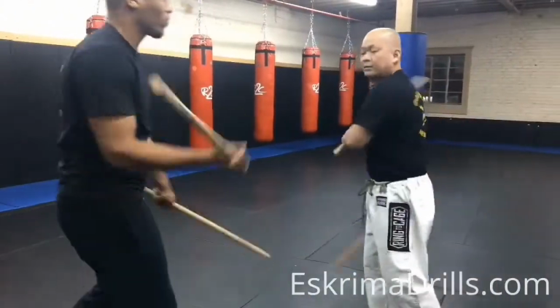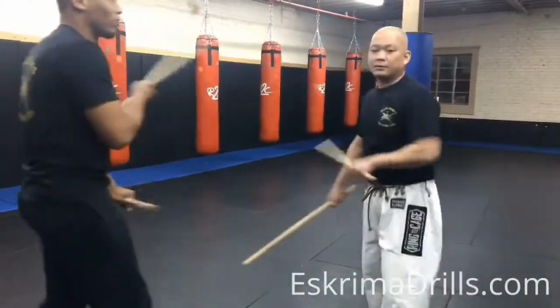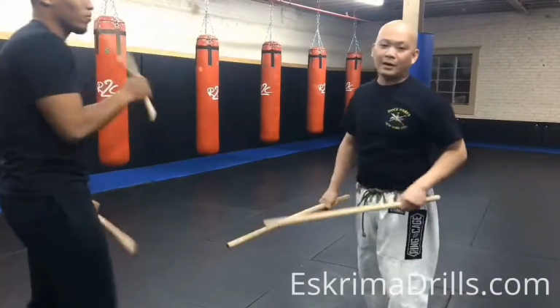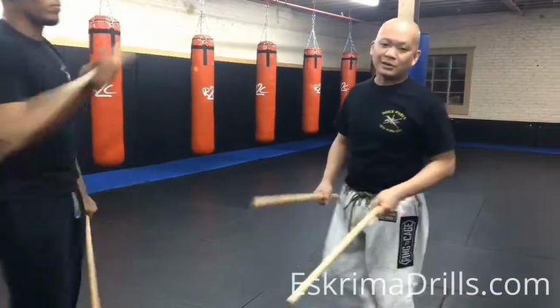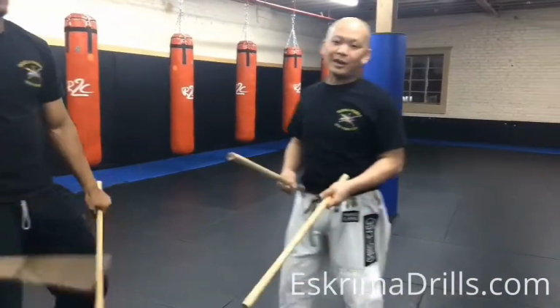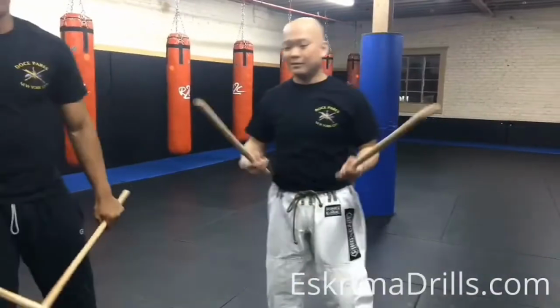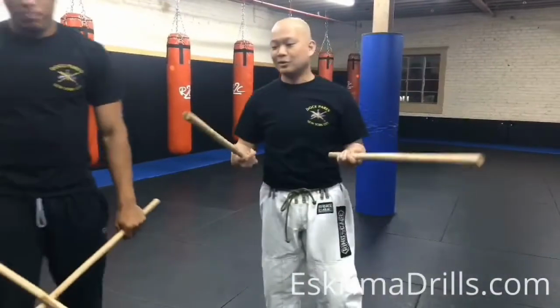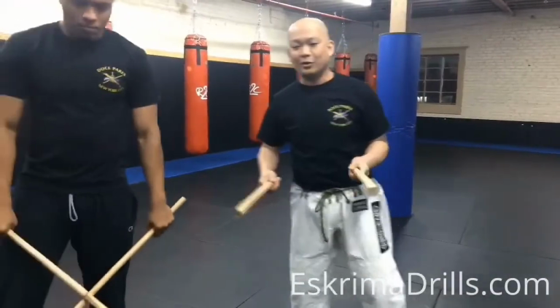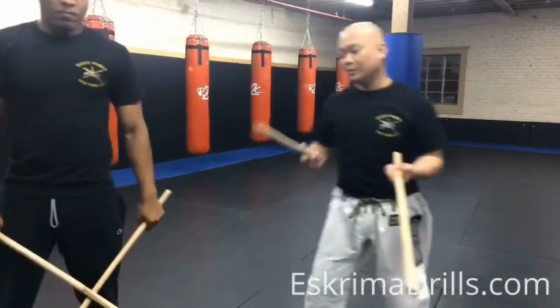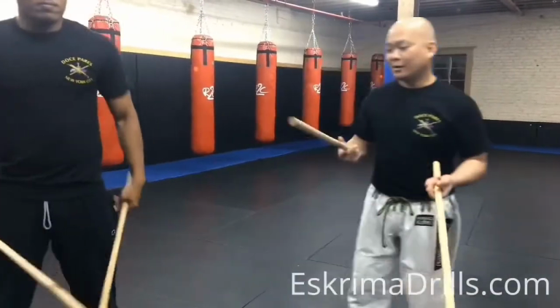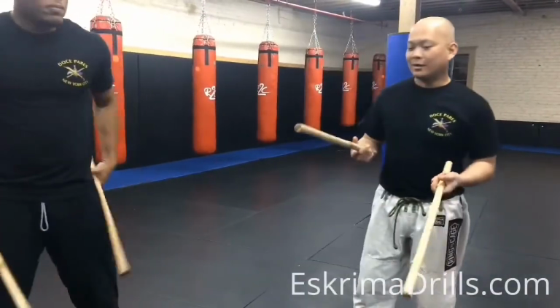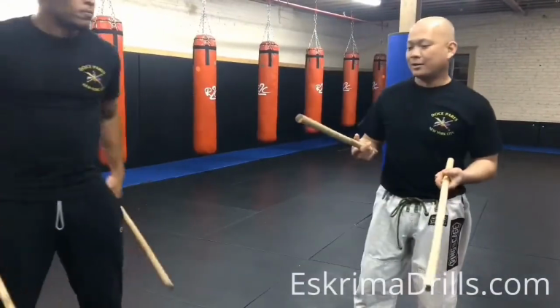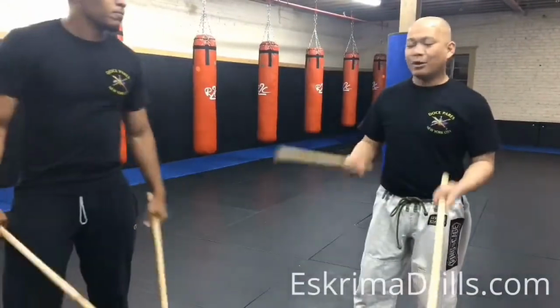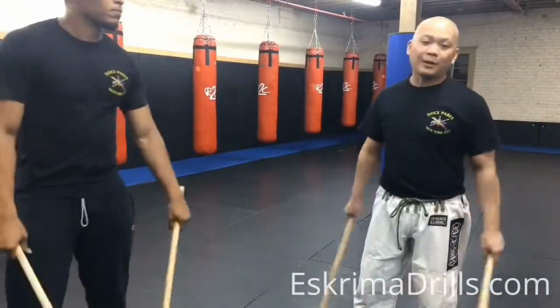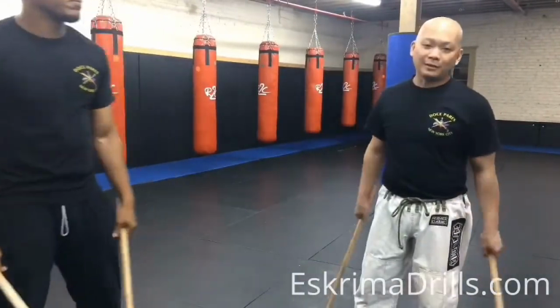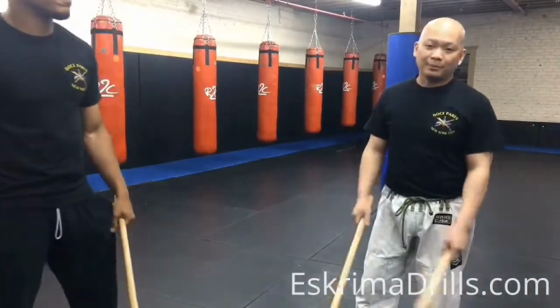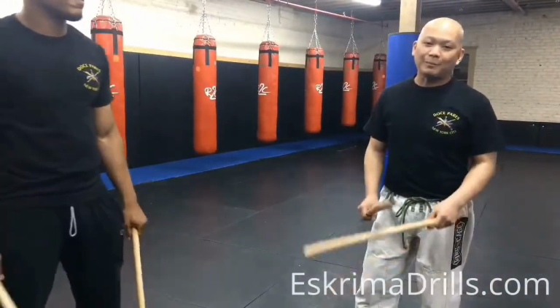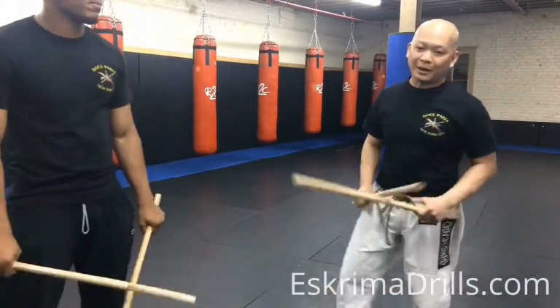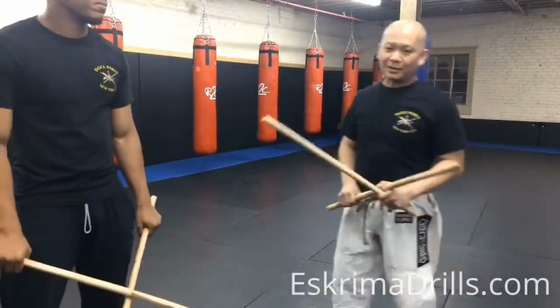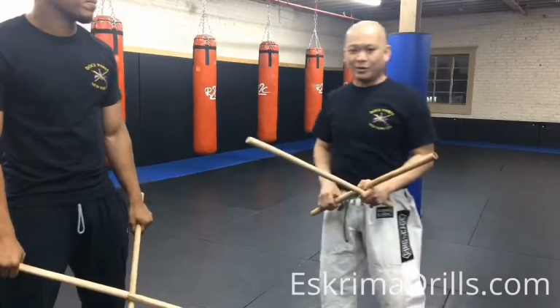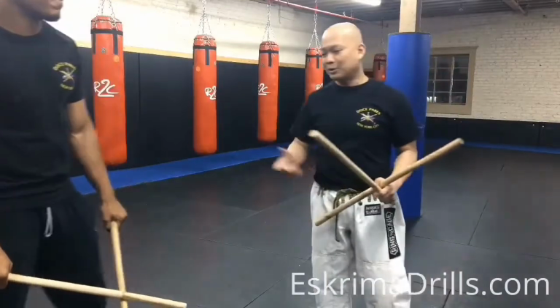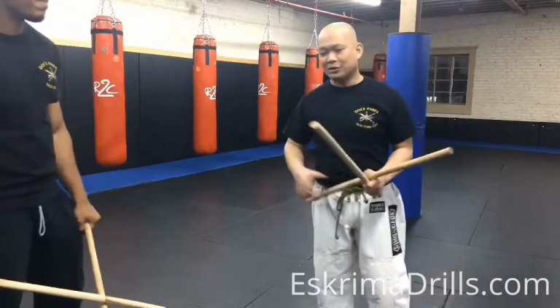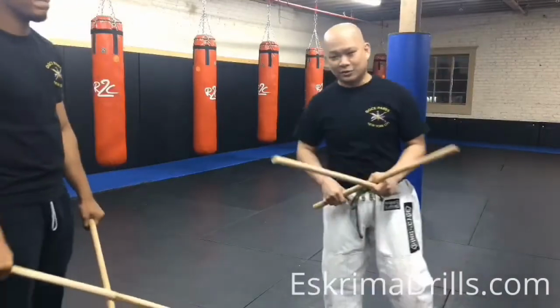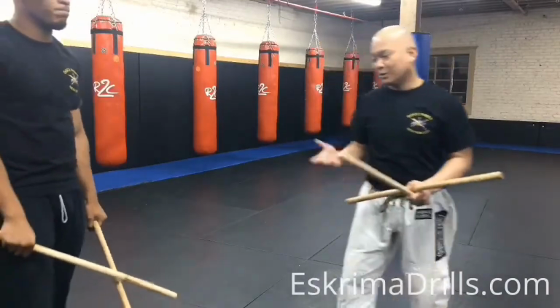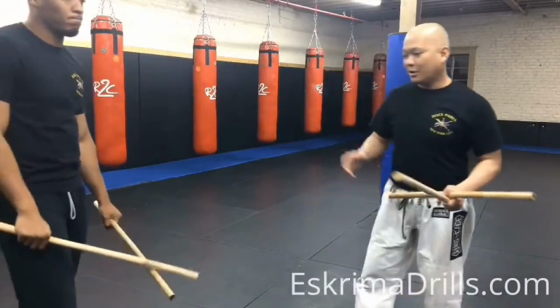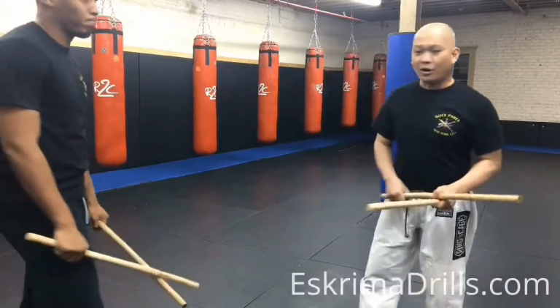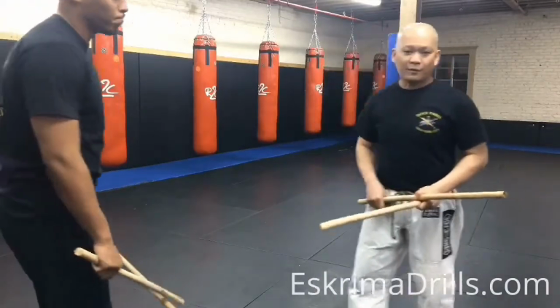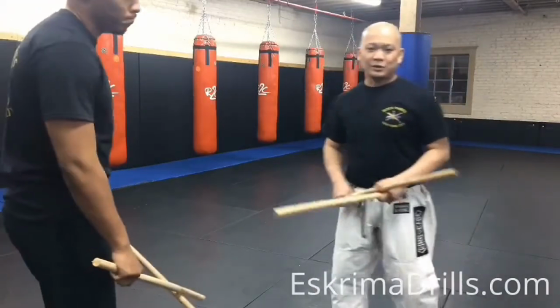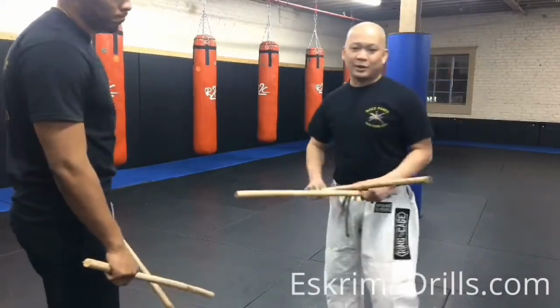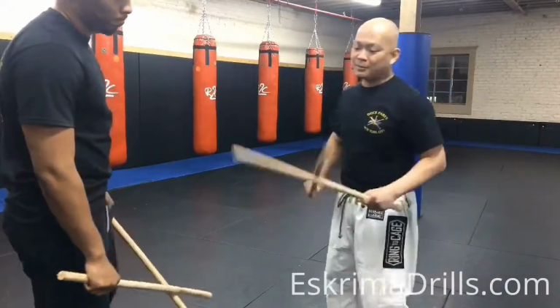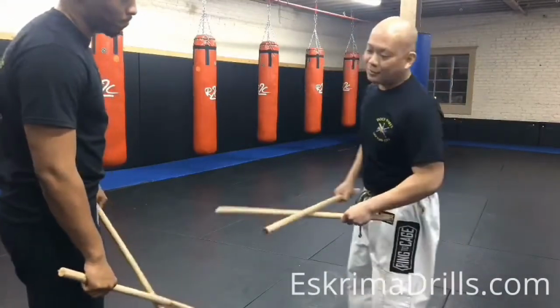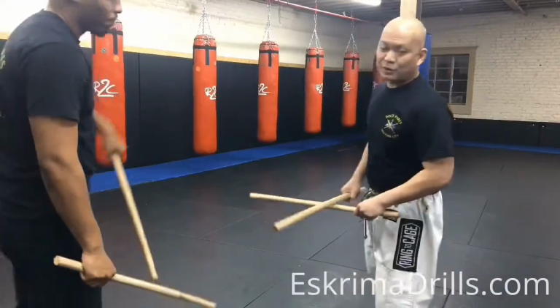Hey guys, today I'm going to show you the complete pinky-pinky, or double stick drills of our system.